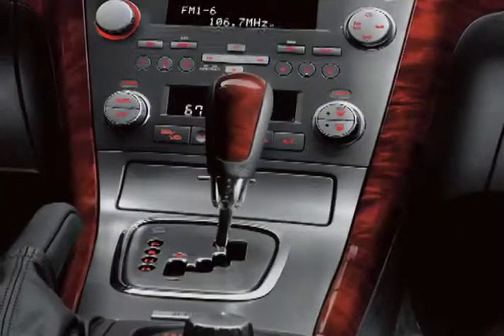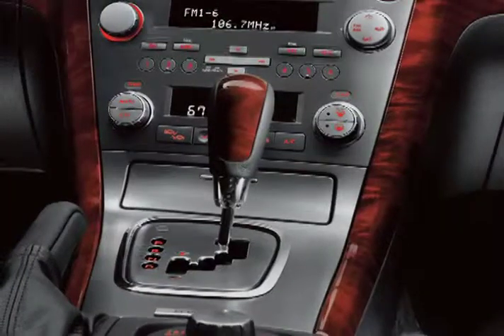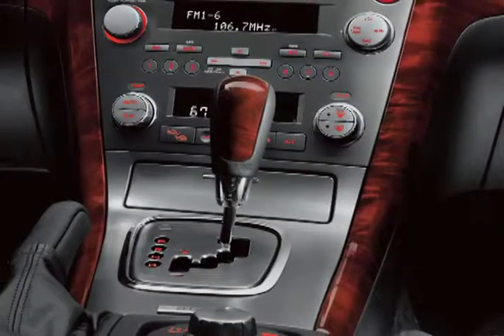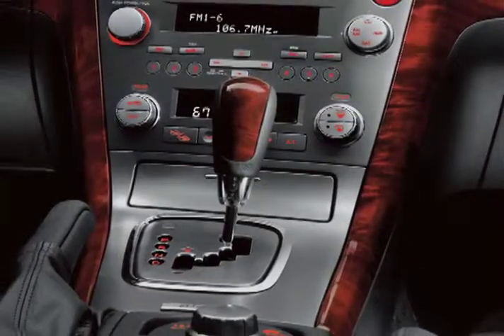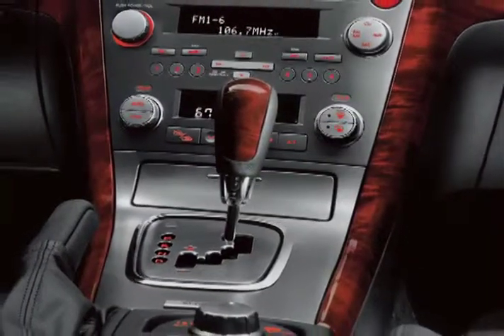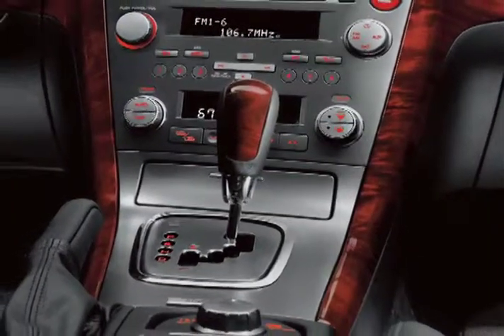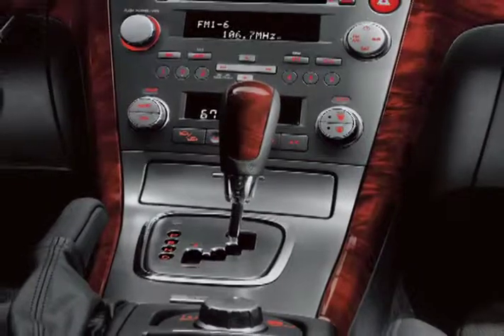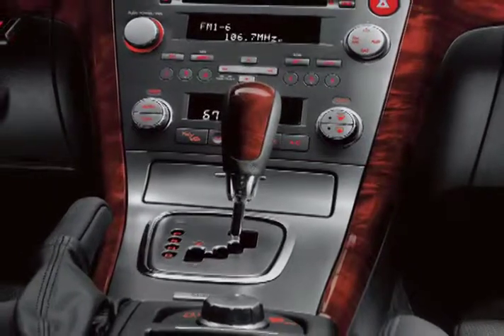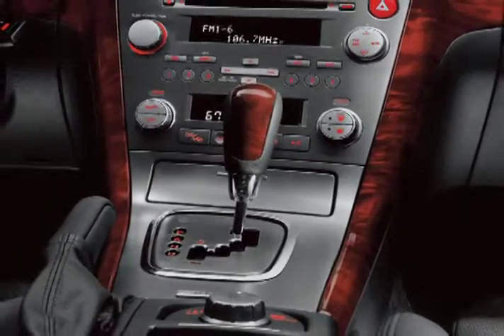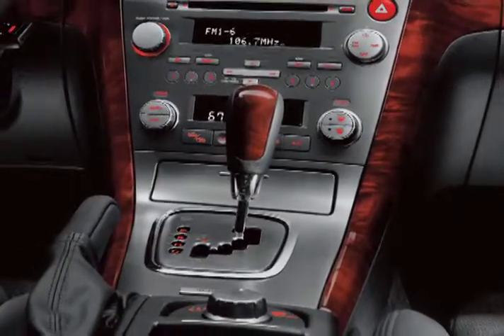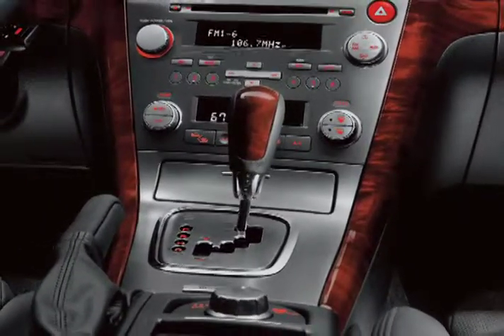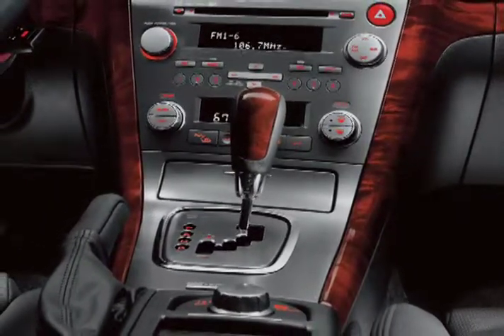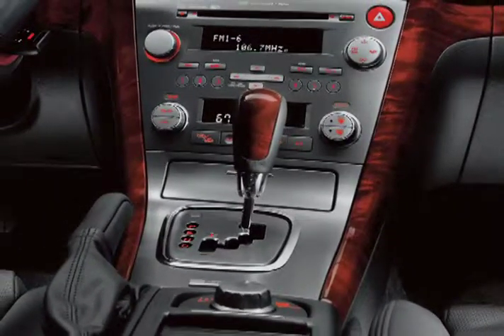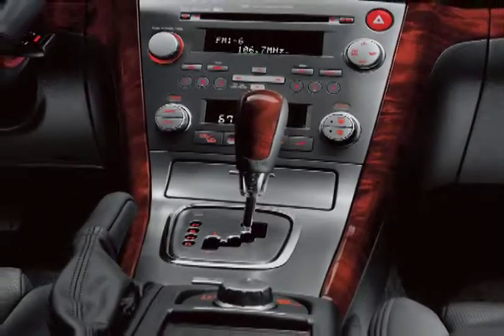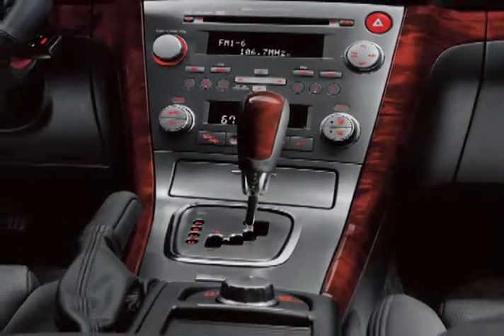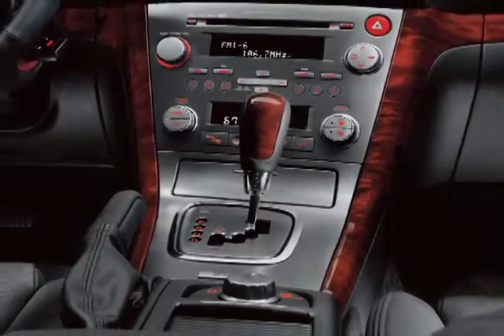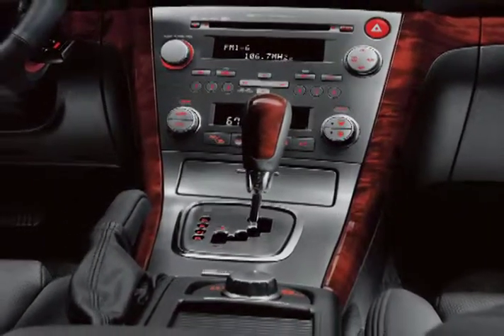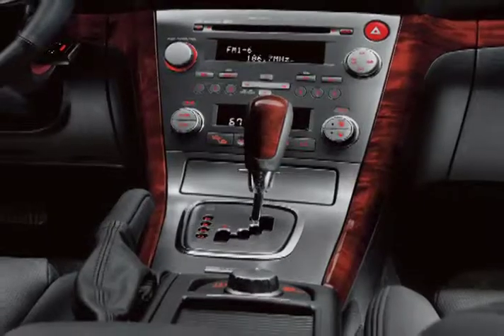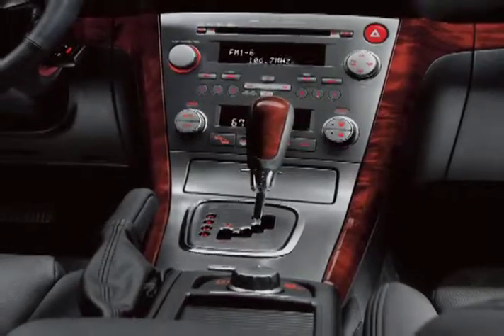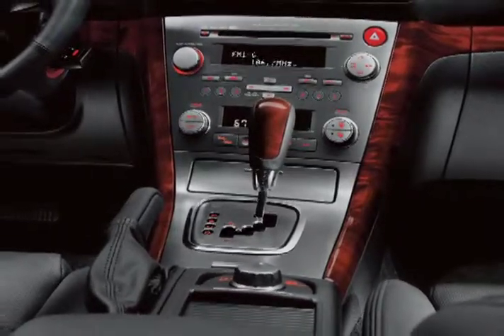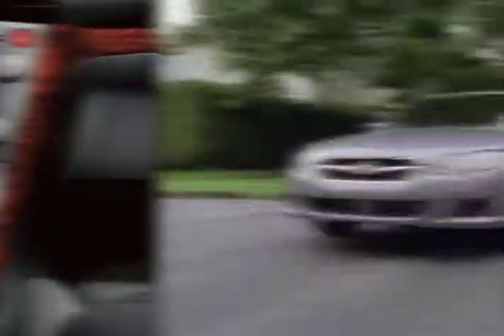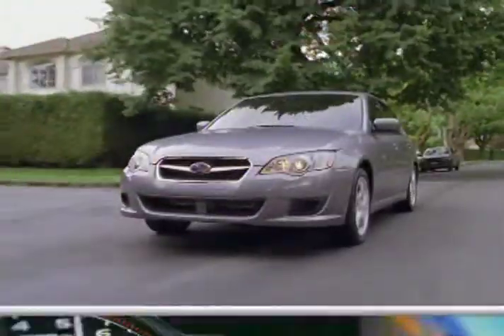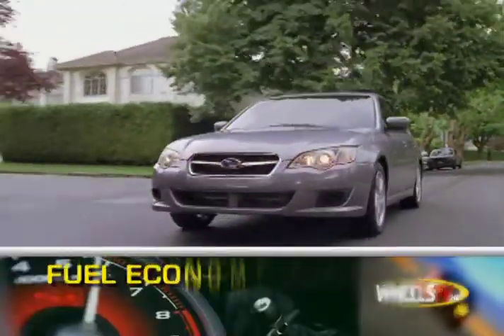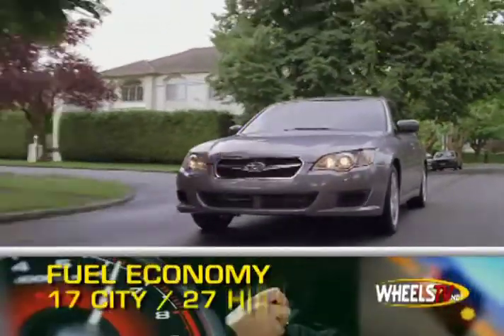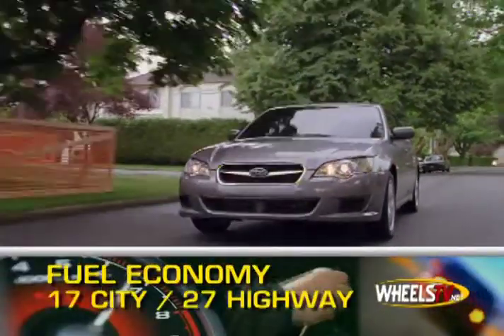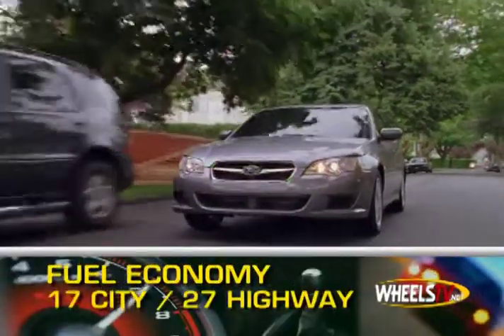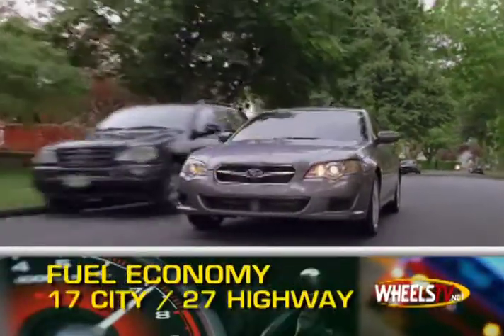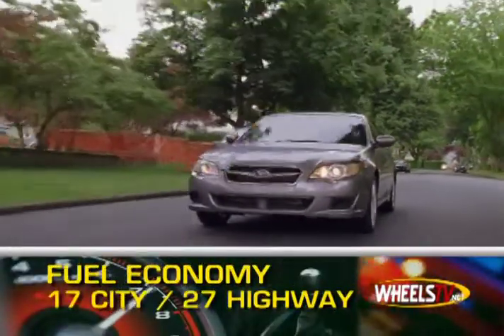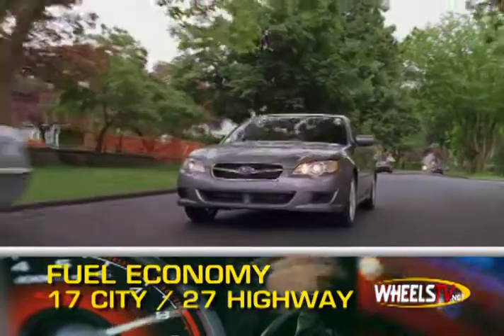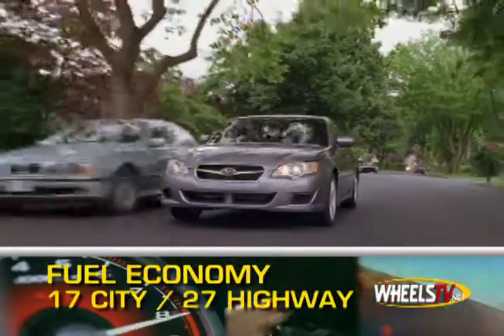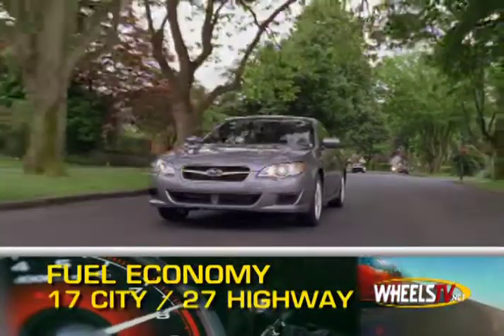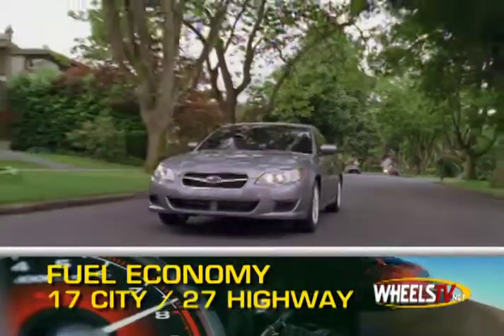Transmission choices based on trims include a four or five-speed automatic or five or six-speed manual, channeling power to full-time all-wheel drive. Mileage among these engines ranges from 17 miles per gallon city to 27 miles per gallon highway.